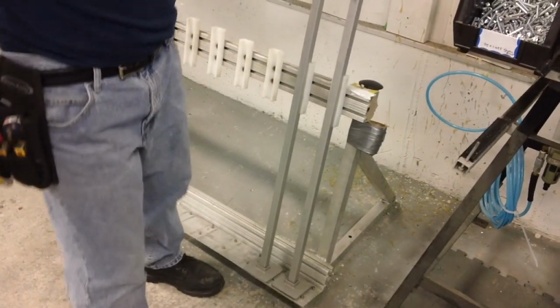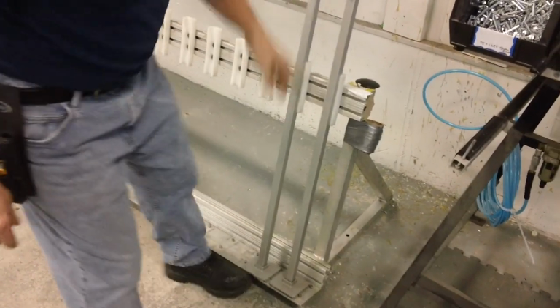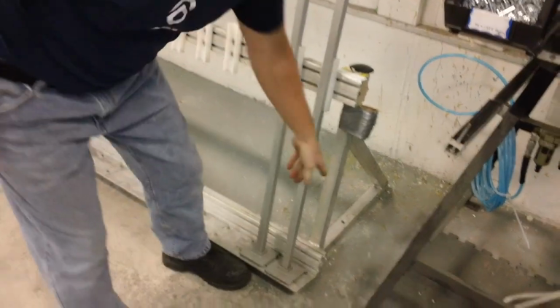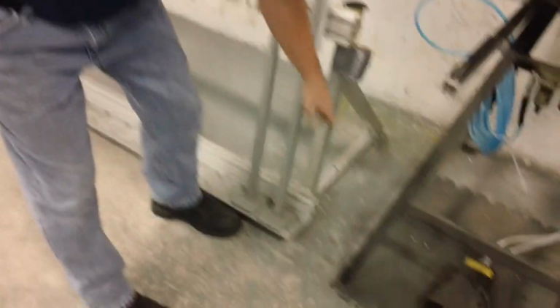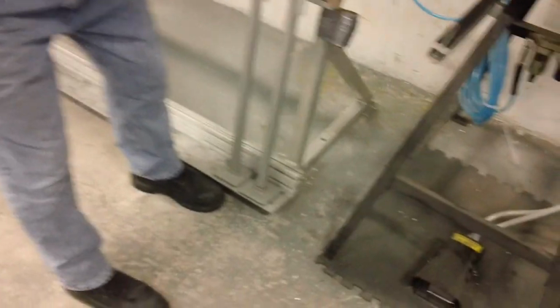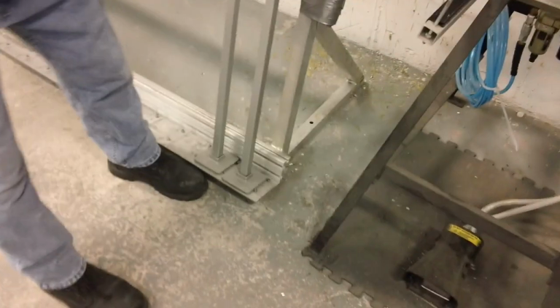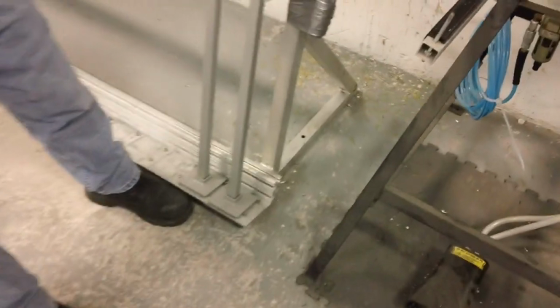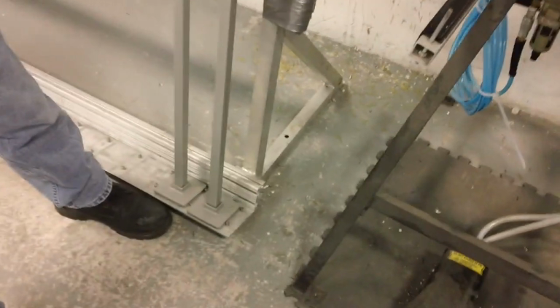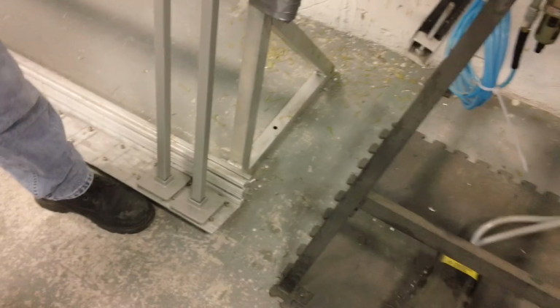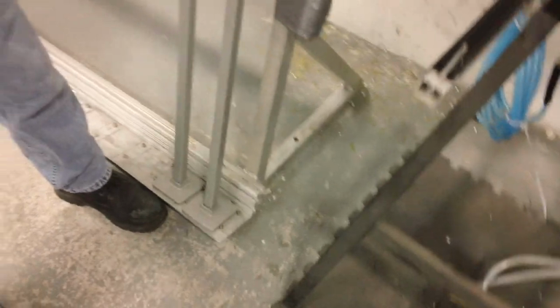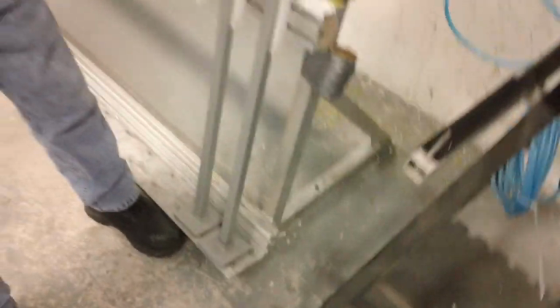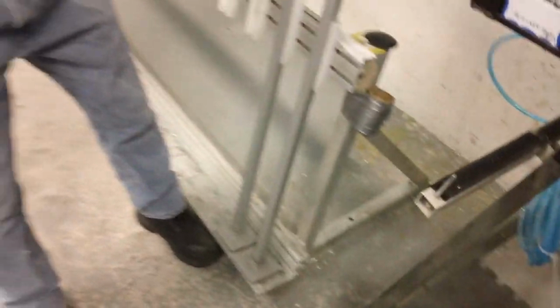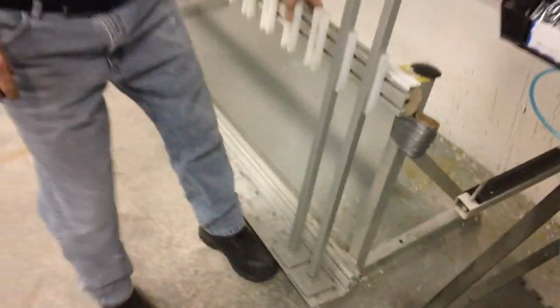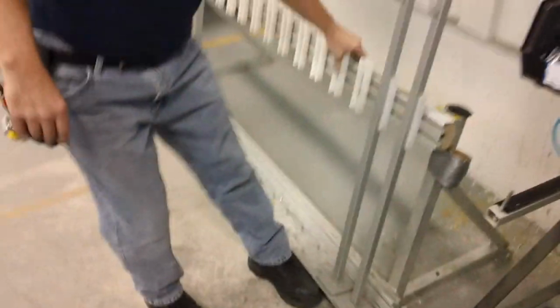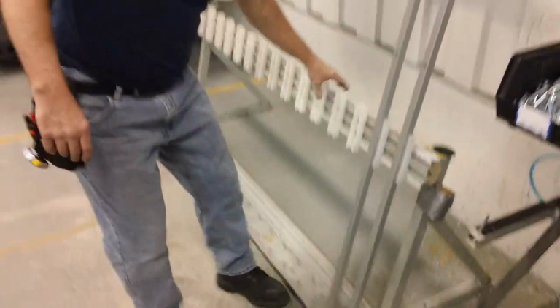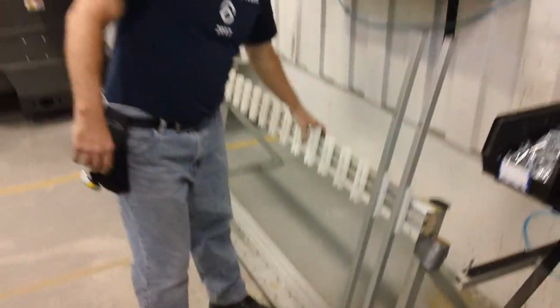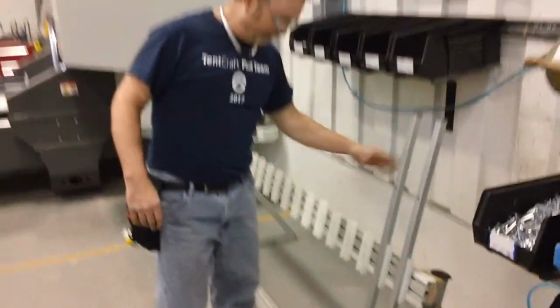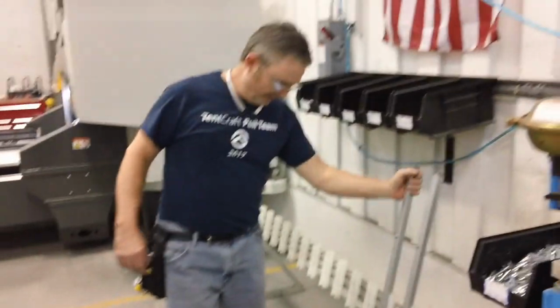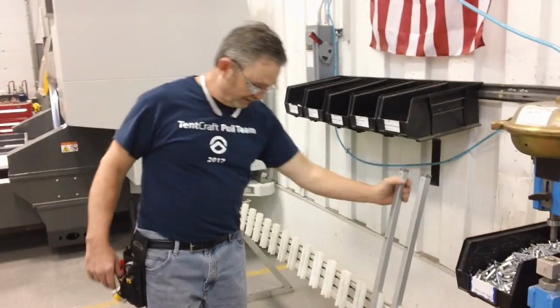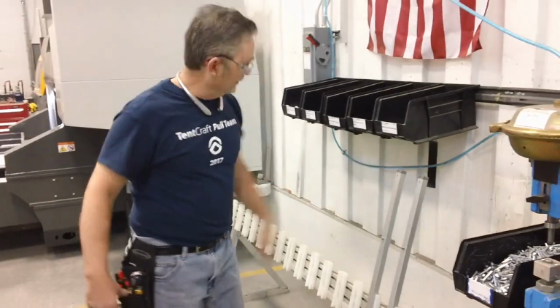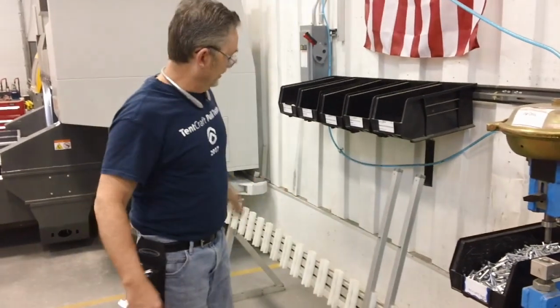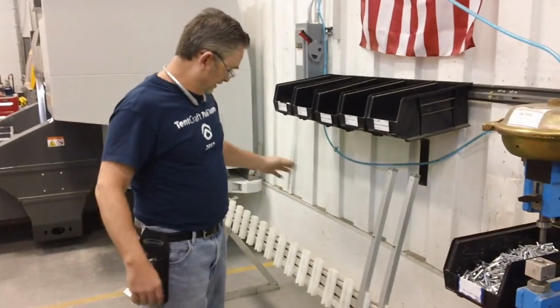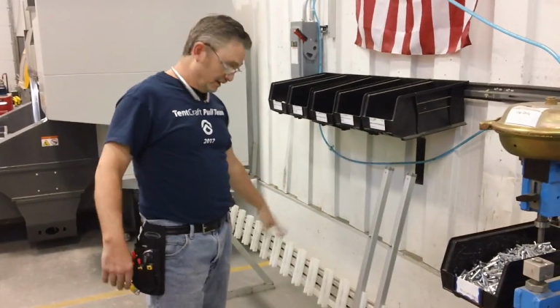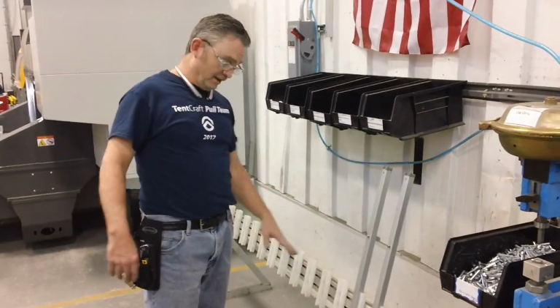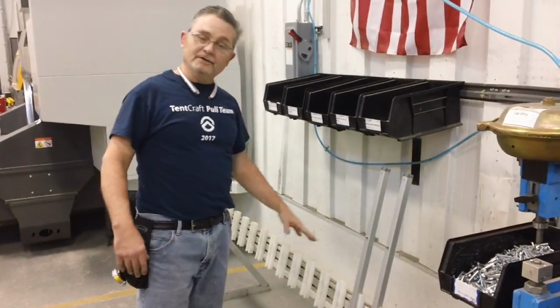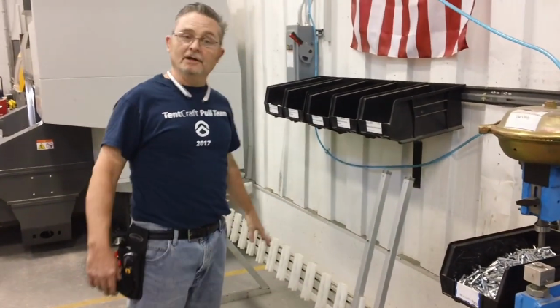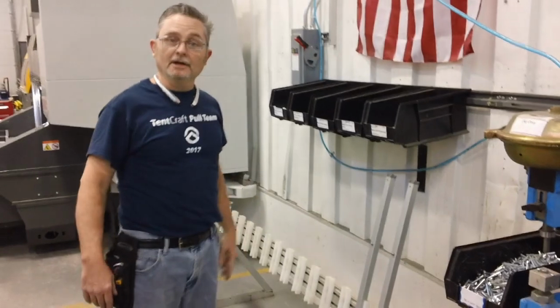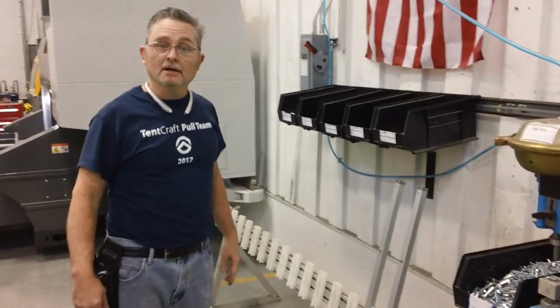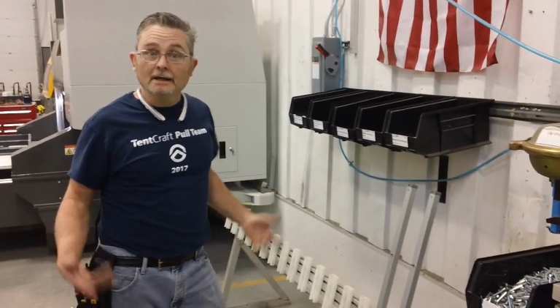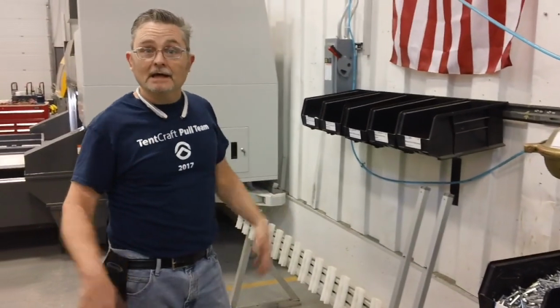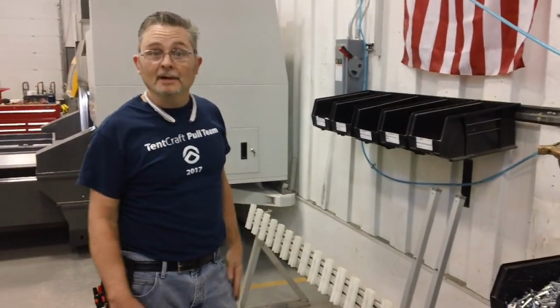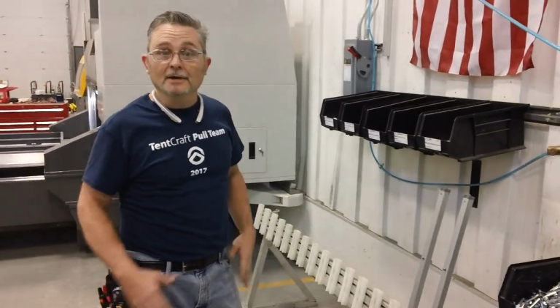Now I've got to bolt it to the floor so it just doesn't move. It makes it sturdier, keeps everything right here, and that's how I made it better.